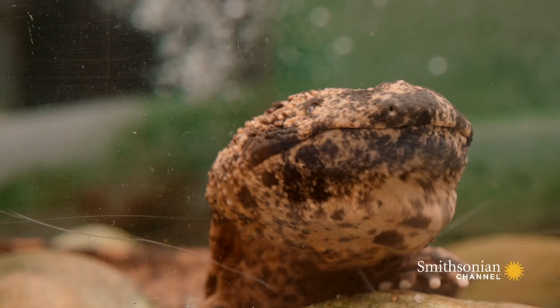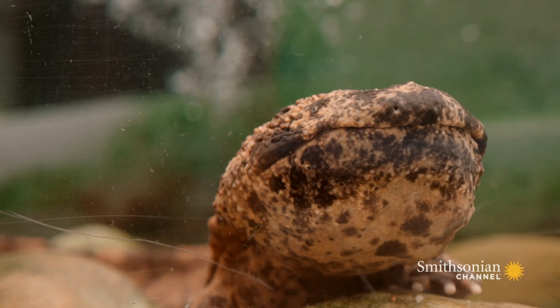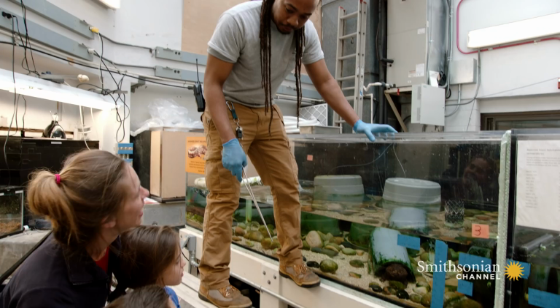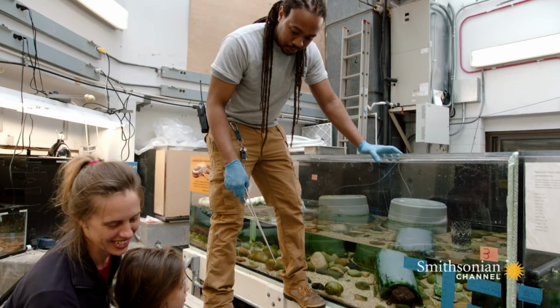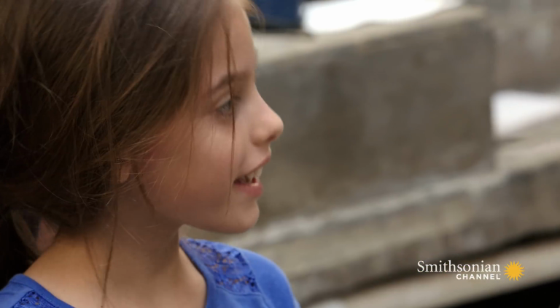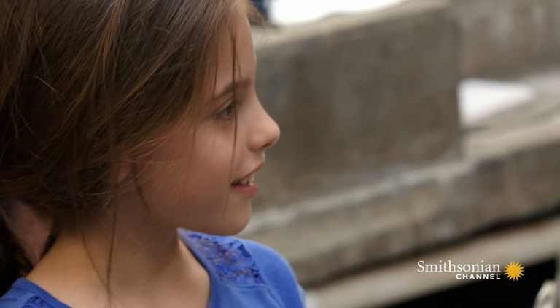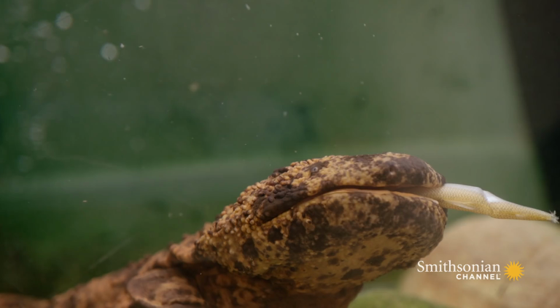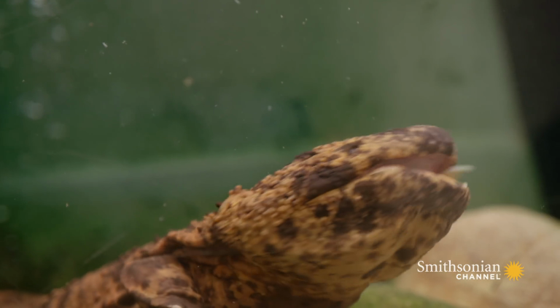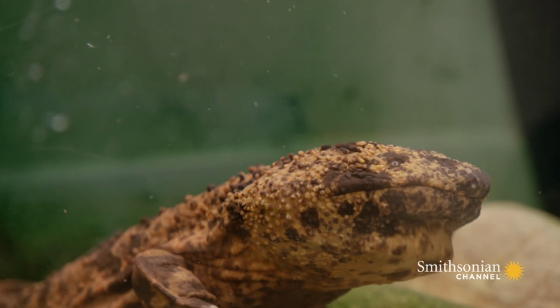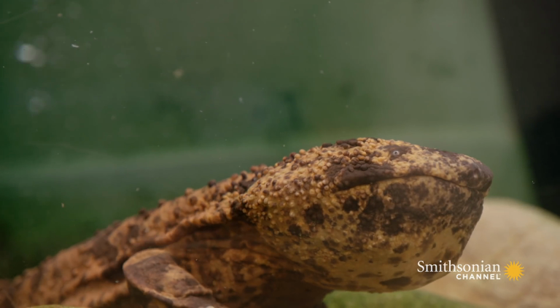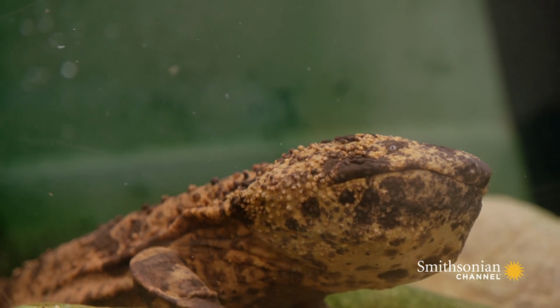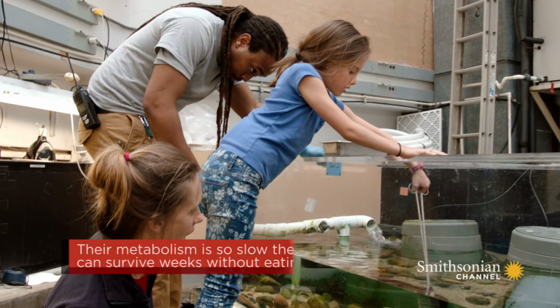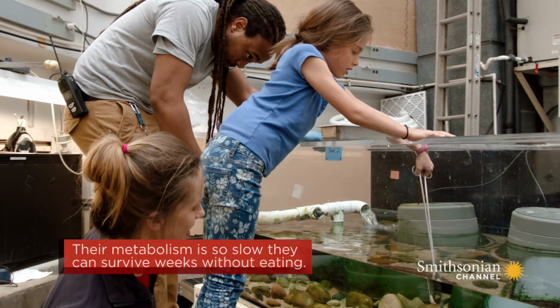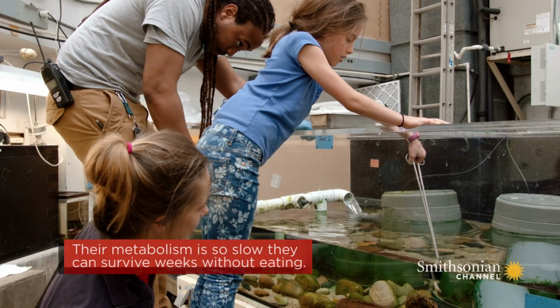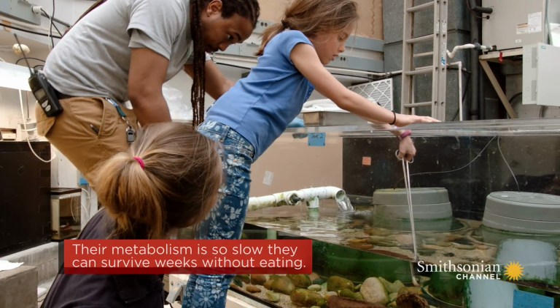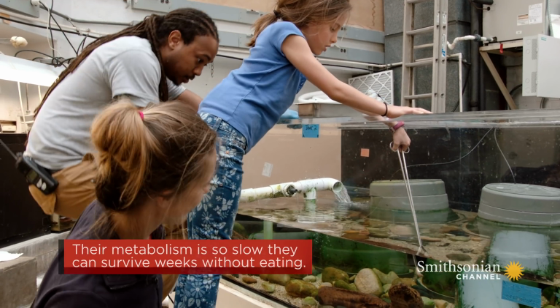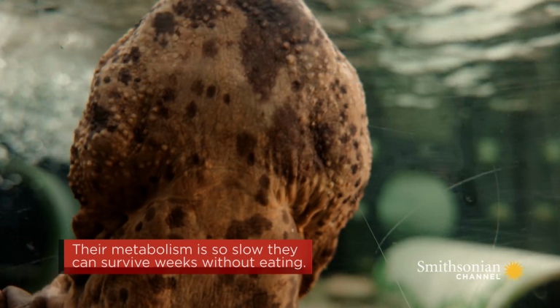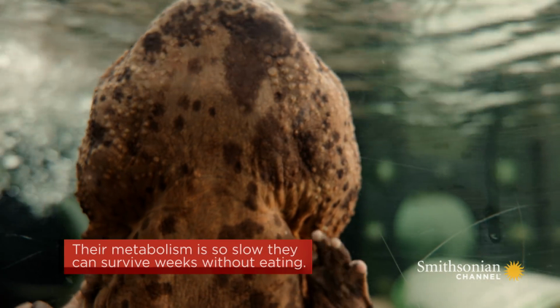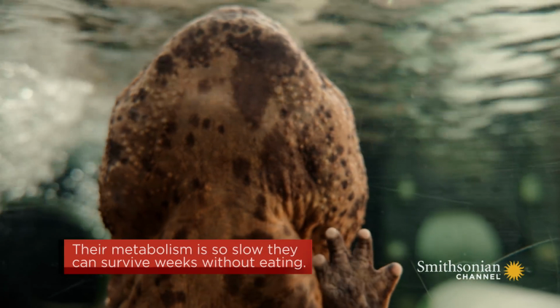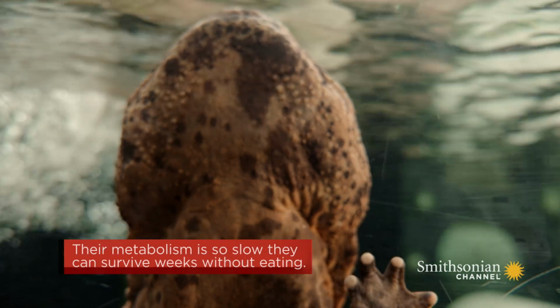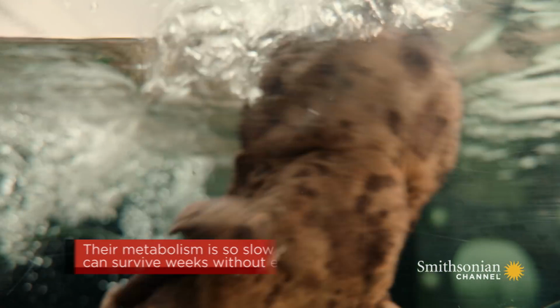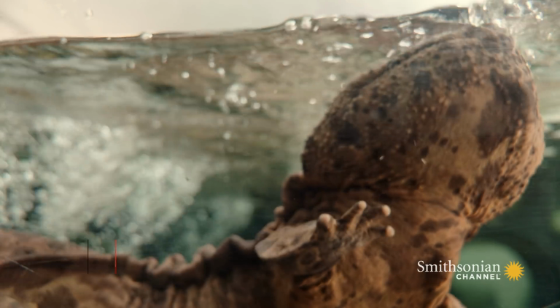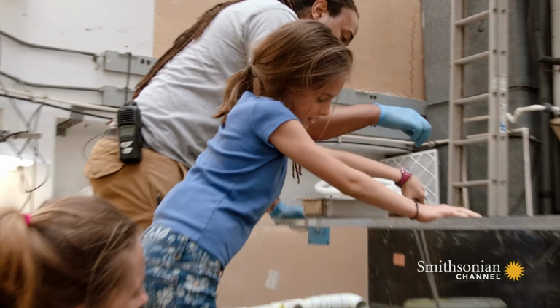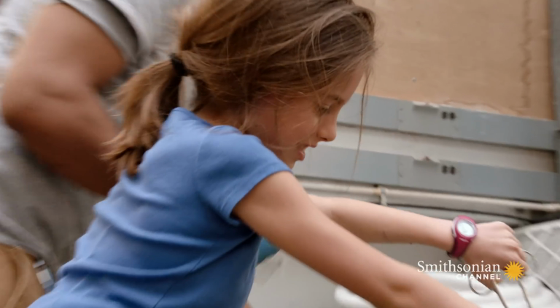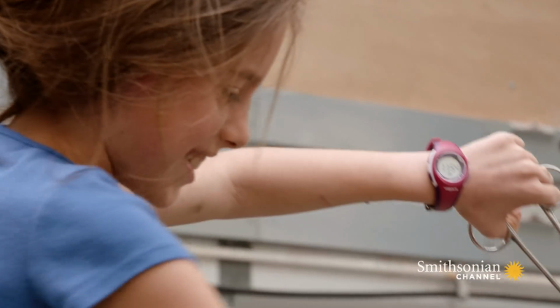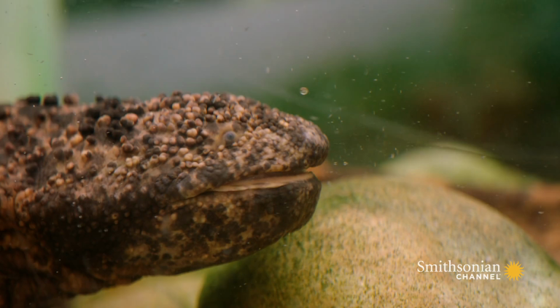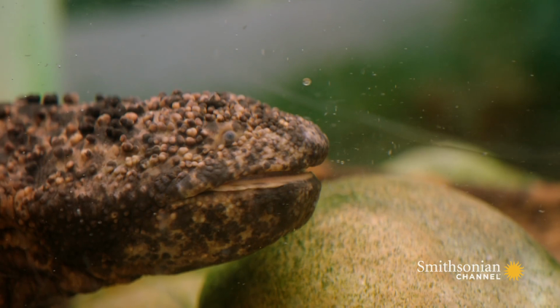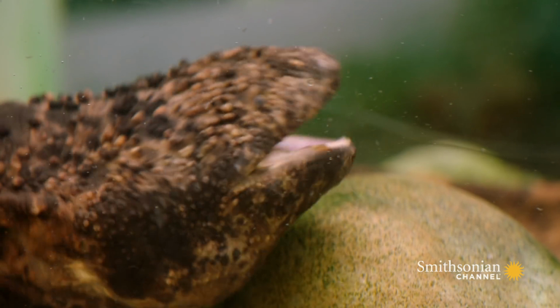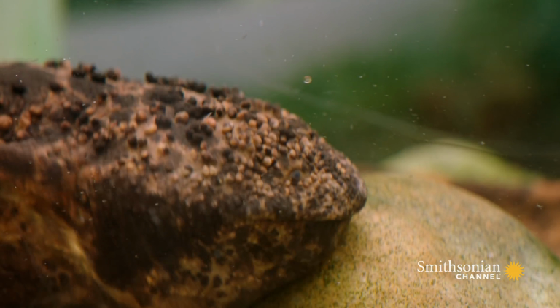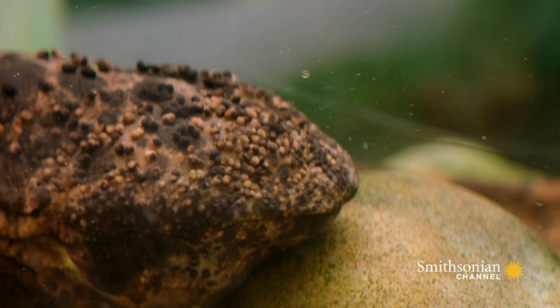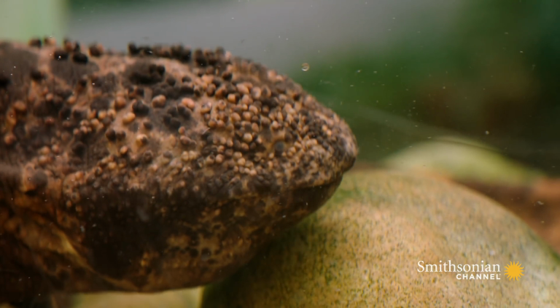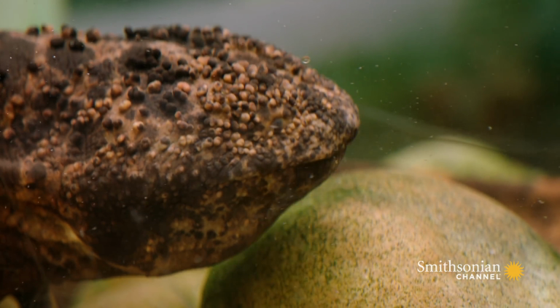All right, so do you guys want to help me feed? Move in the corner of her. Very good. Go a little closer. There you go. Awesome. Let it go. There you go. Good job.